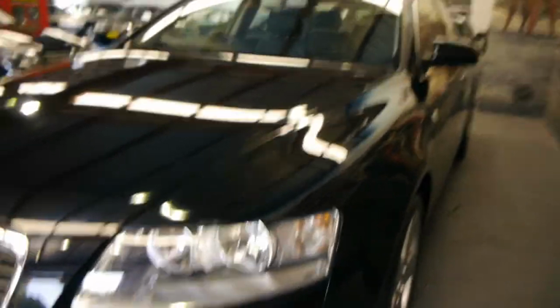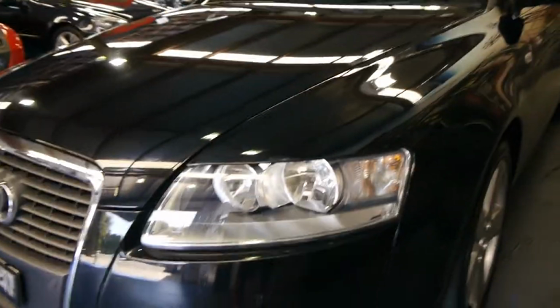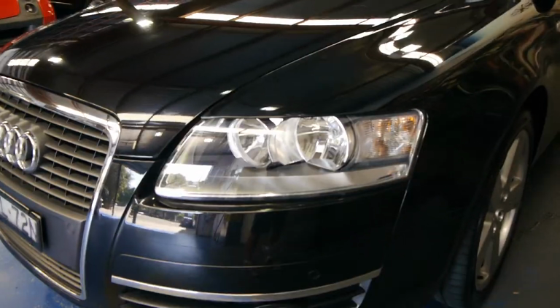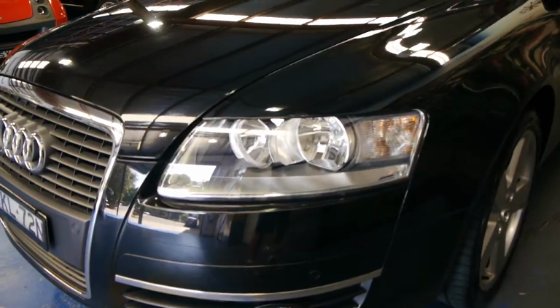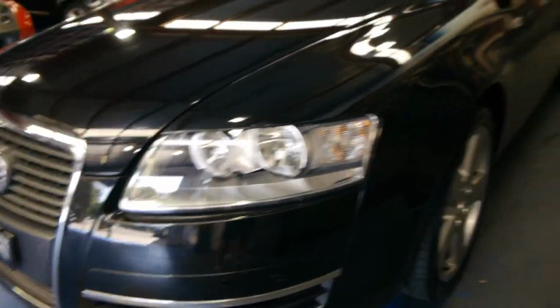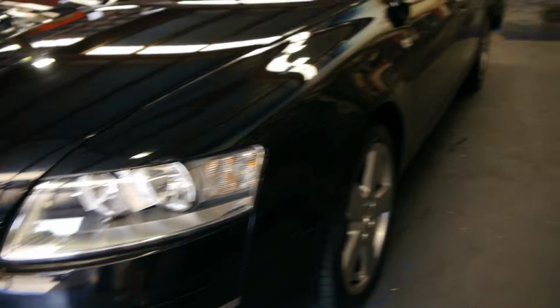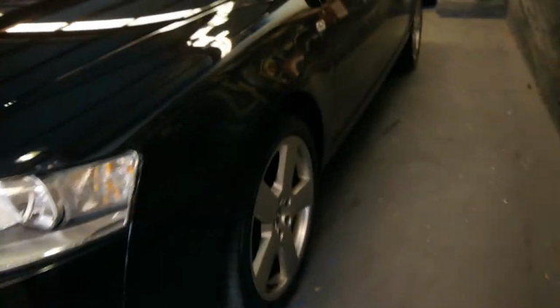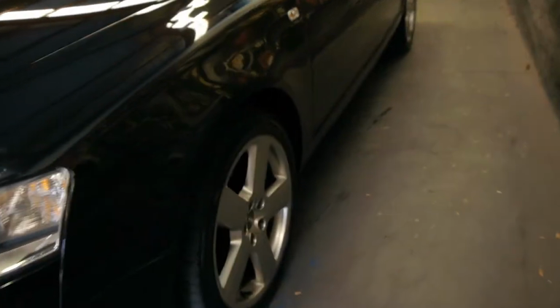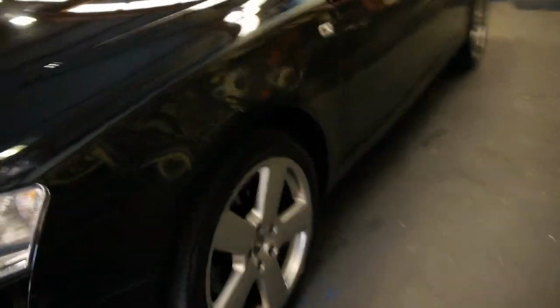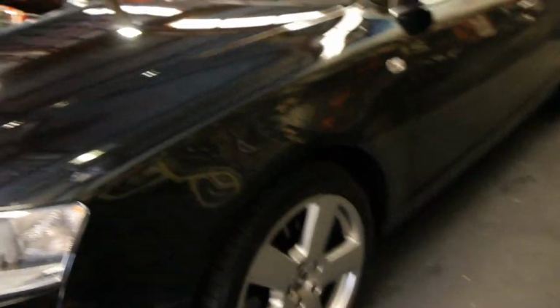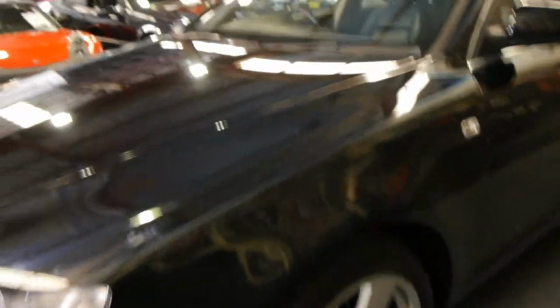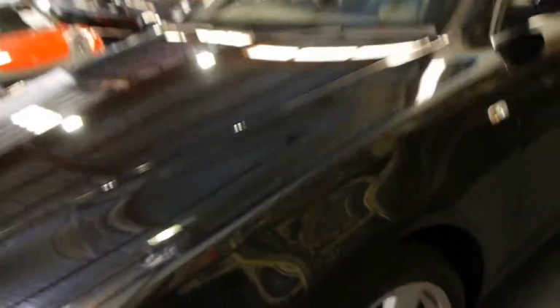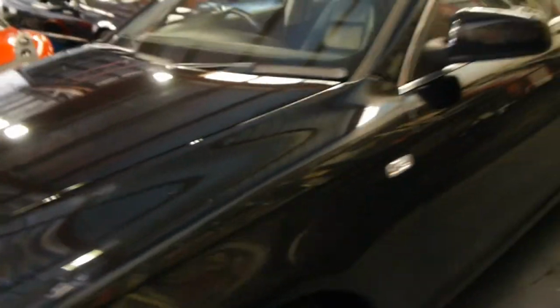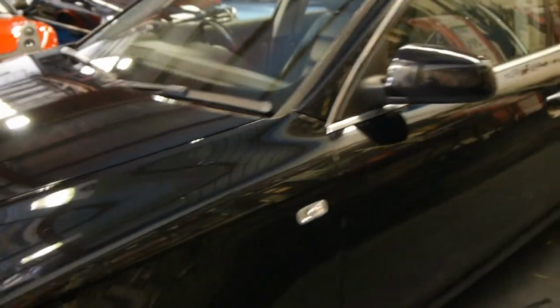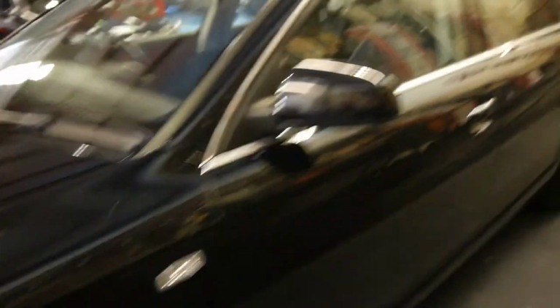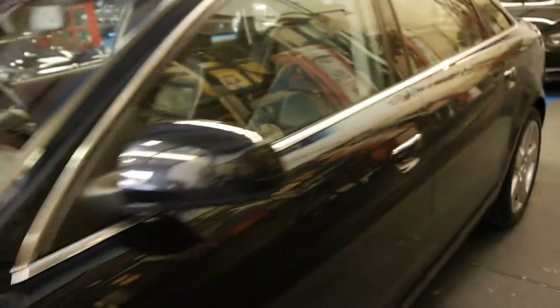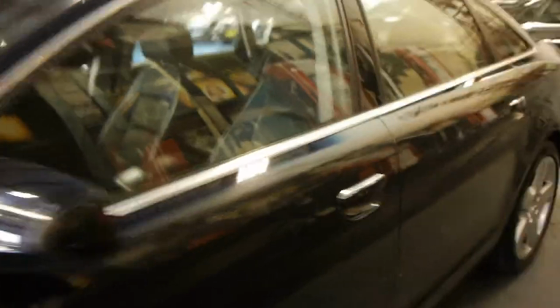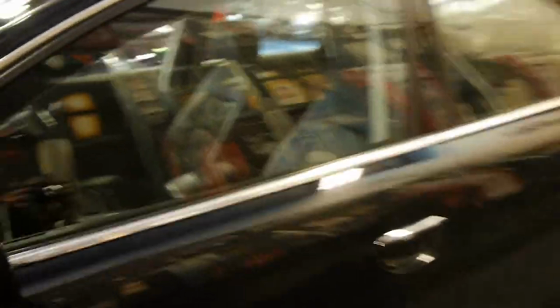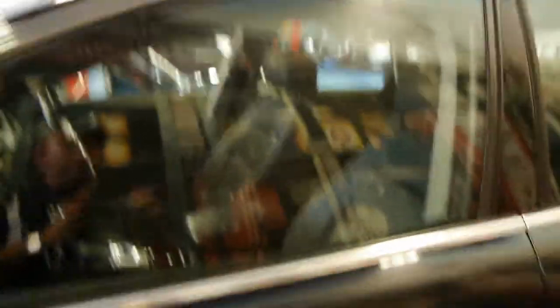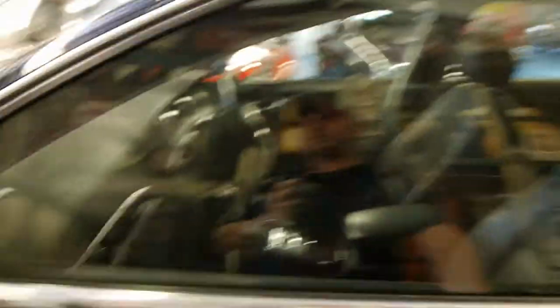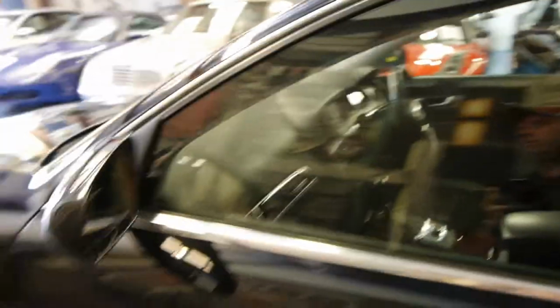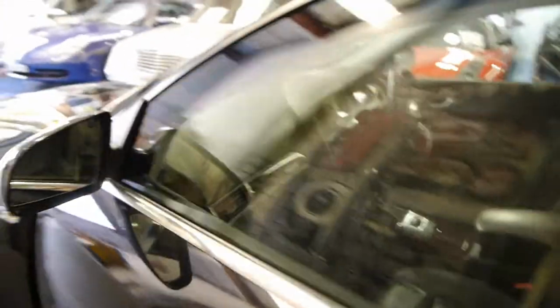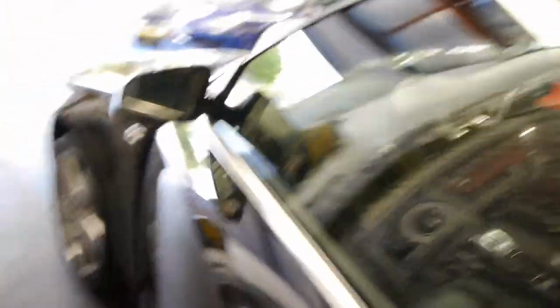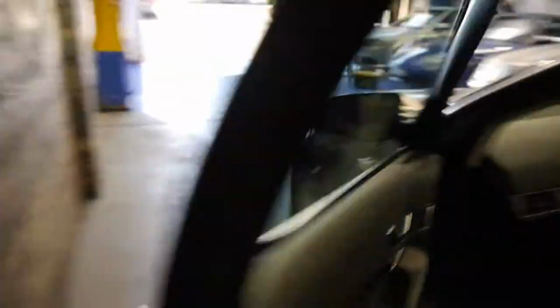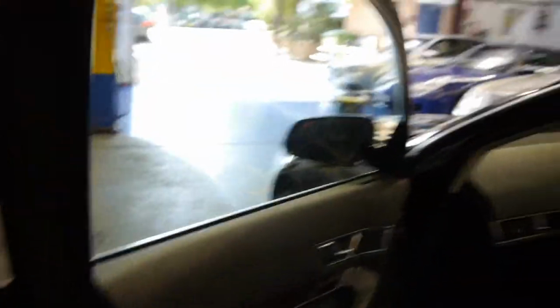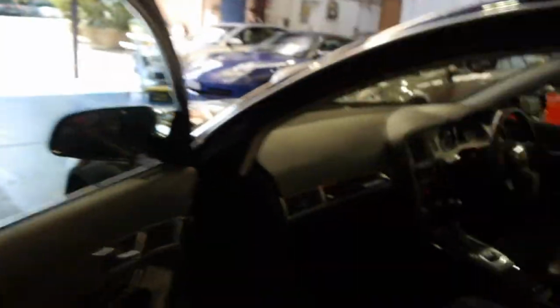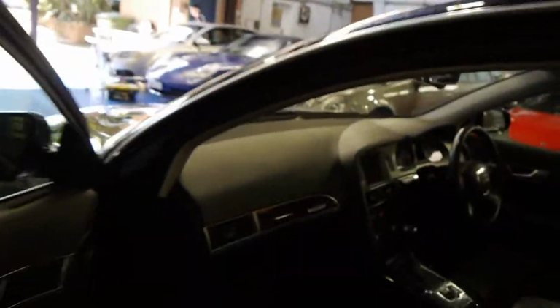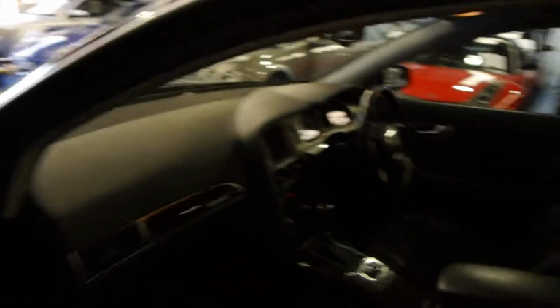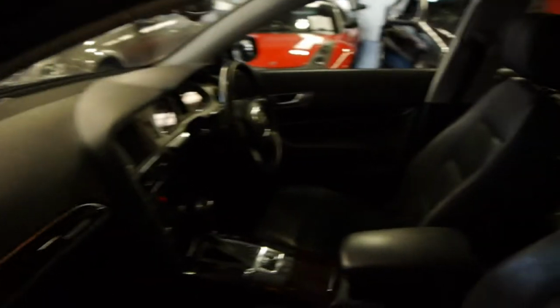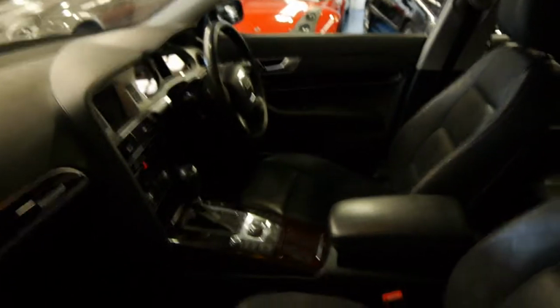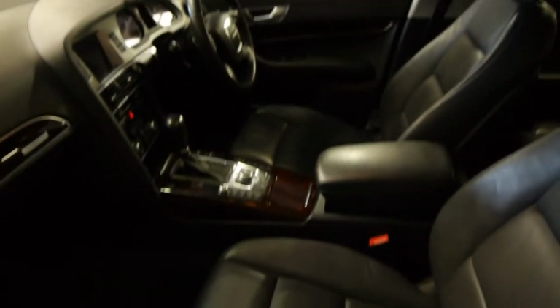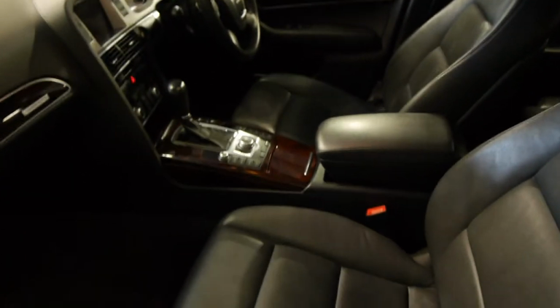Those beautiful xenon headlights there, the lovely five-spoke alloy wheels, the metallic black with the black leather, and only 74,000 kilometres from new — and it has been serviced by Audi every single time.